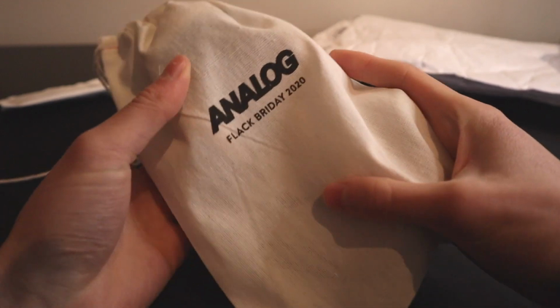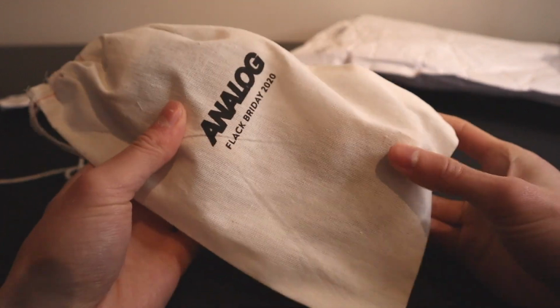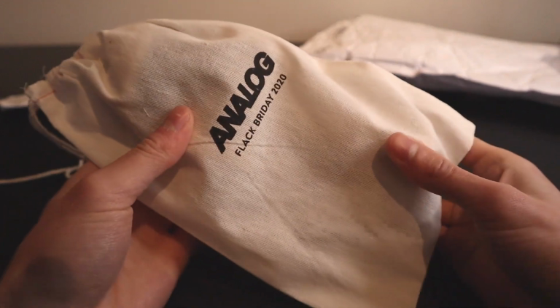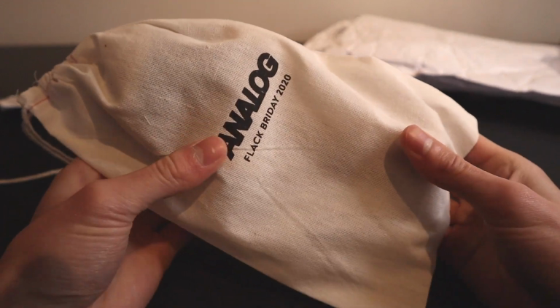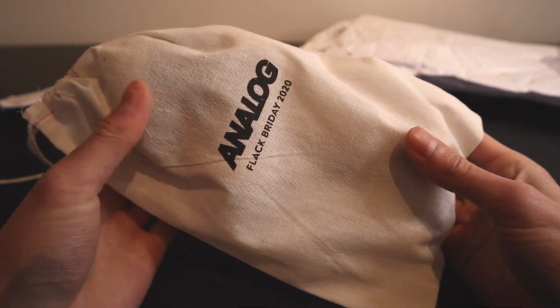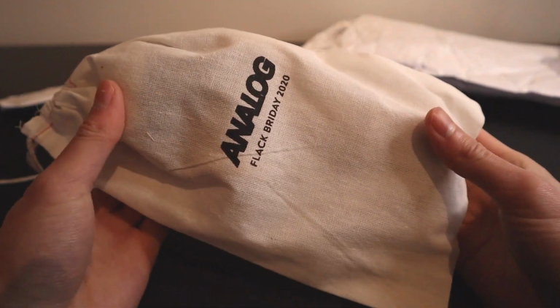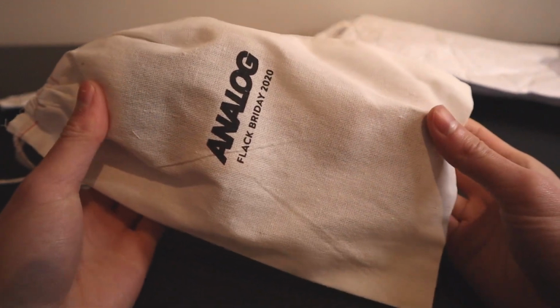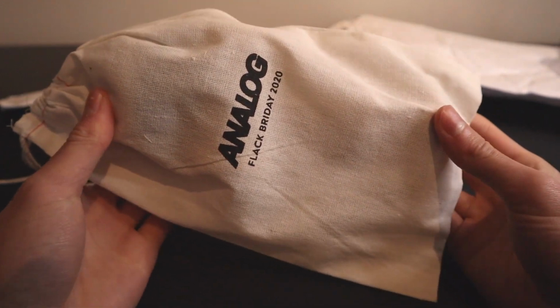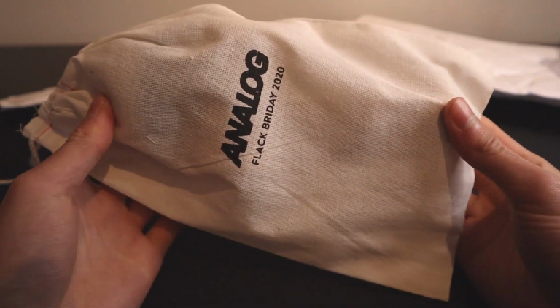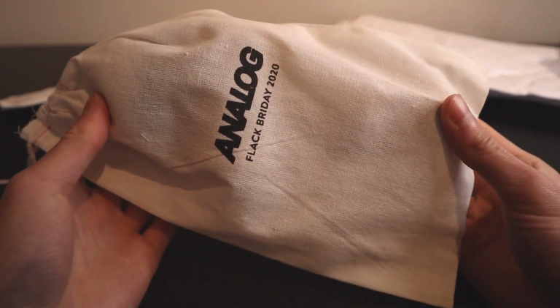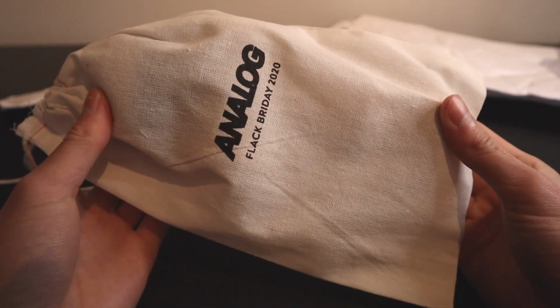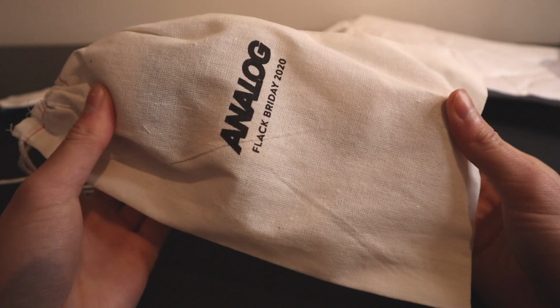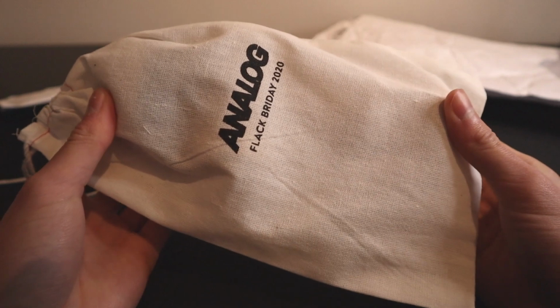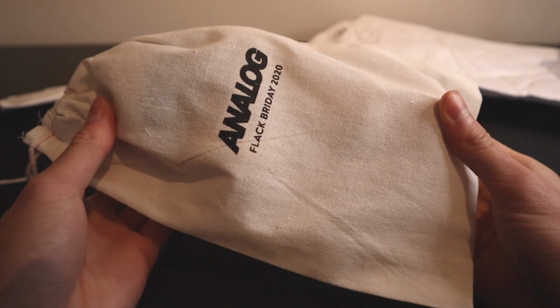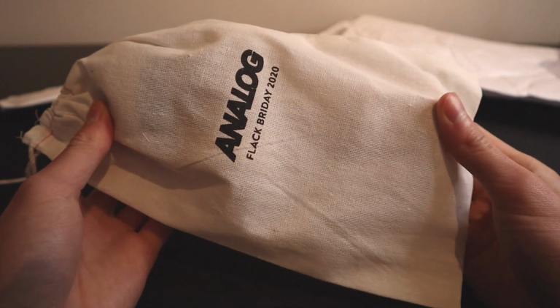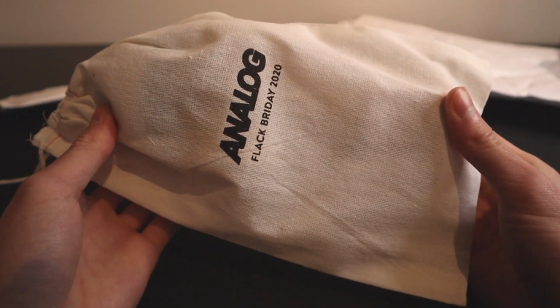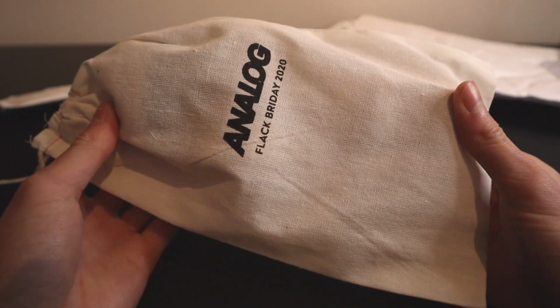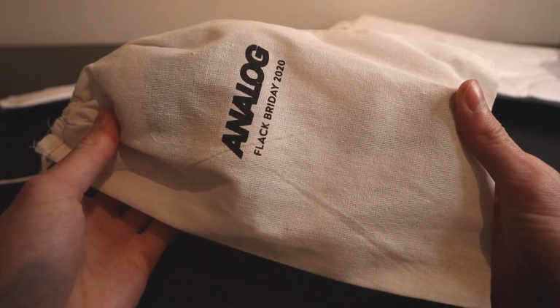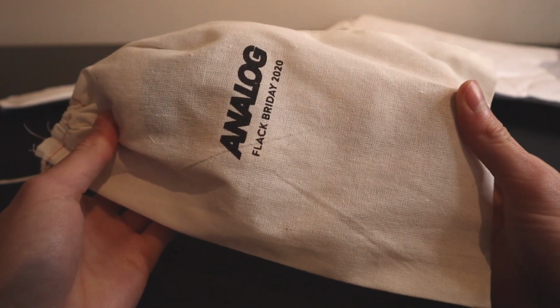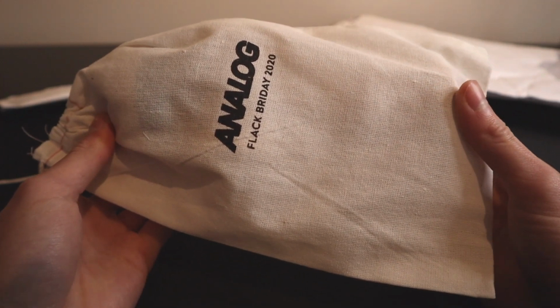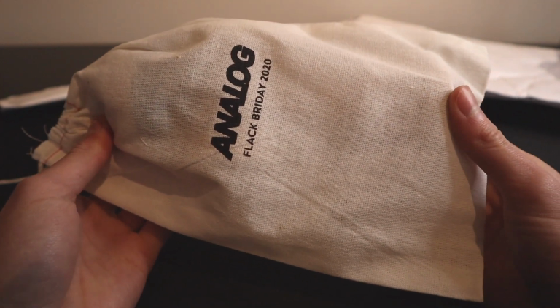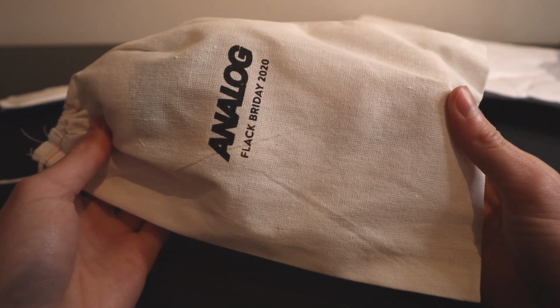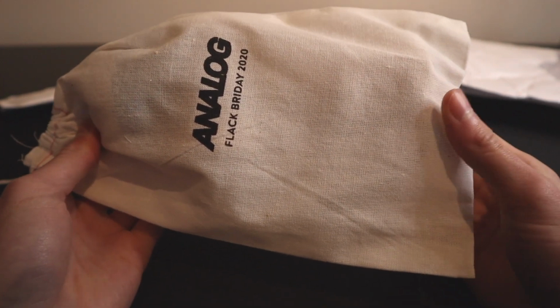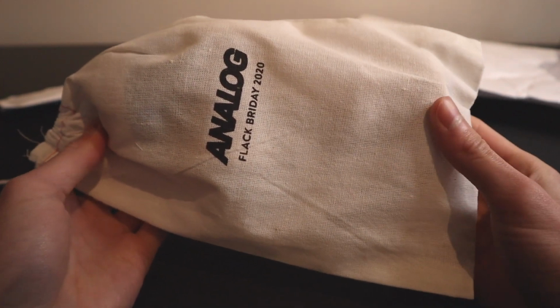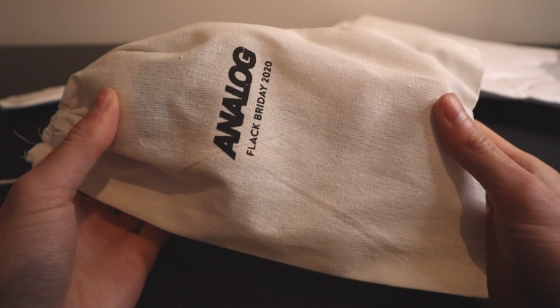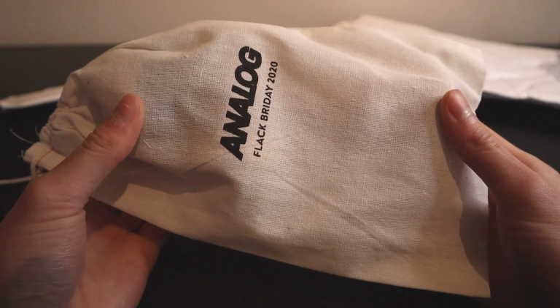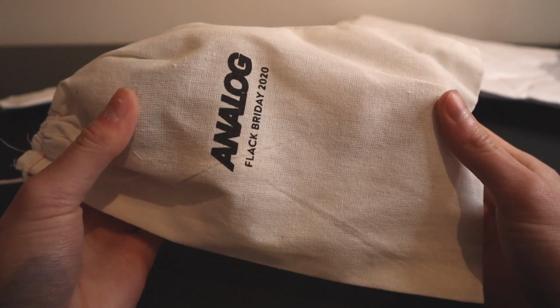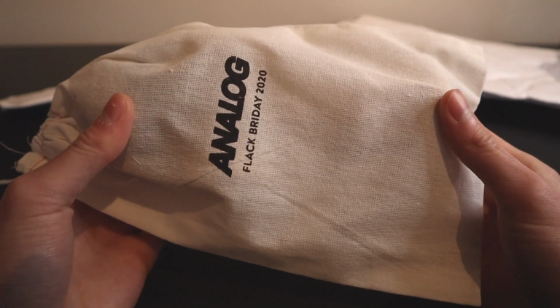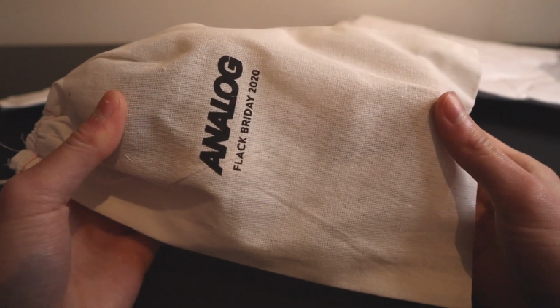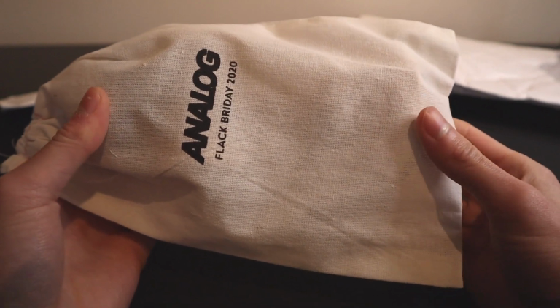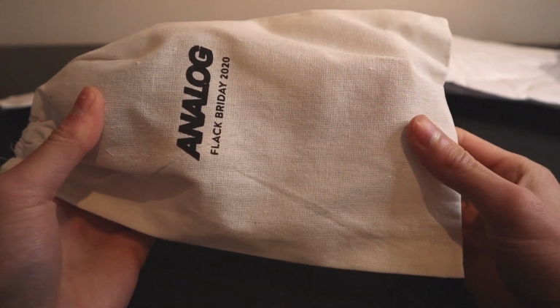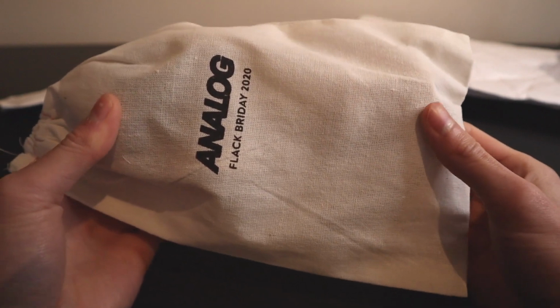I forgot to mention that I'm filming on my new camera, and I also have a new mic, so let me know how it sounds — how the mic sounds, how the quality of the camera is, down in the comments.